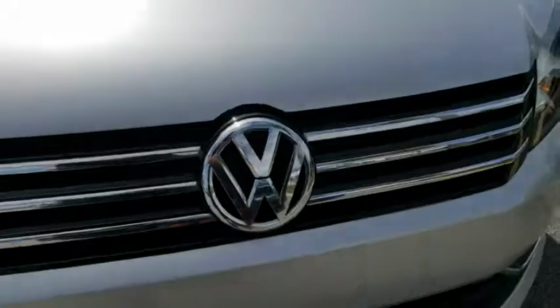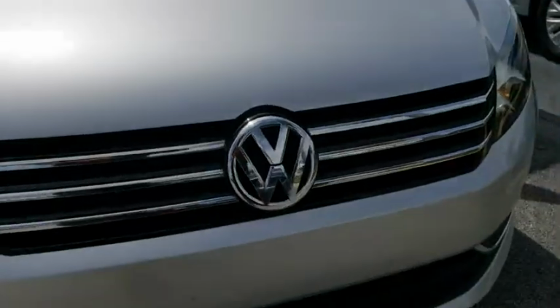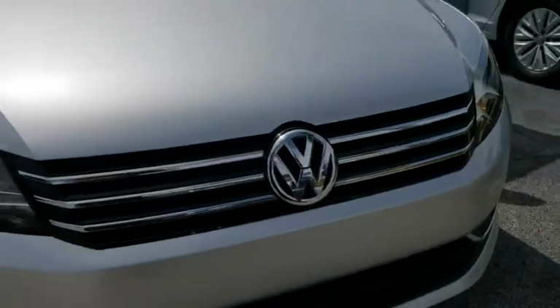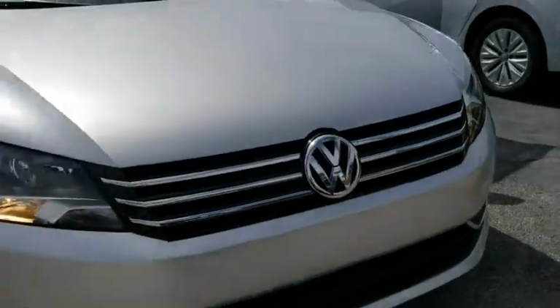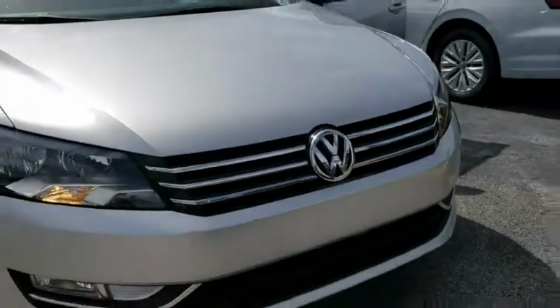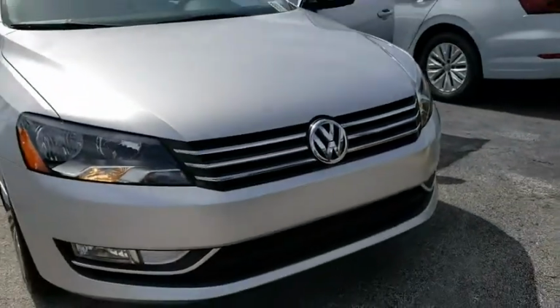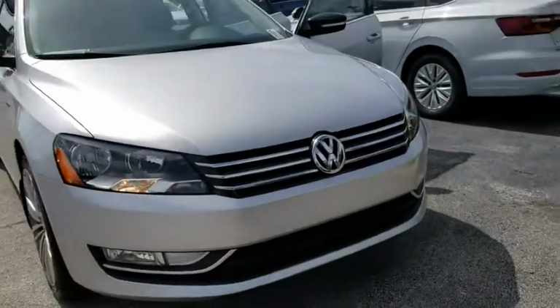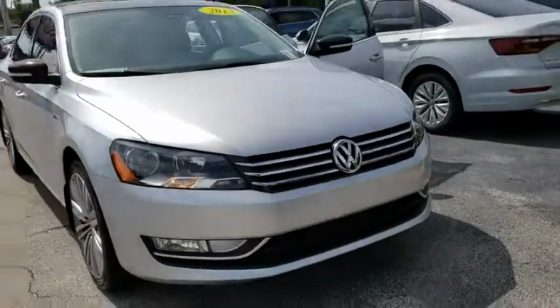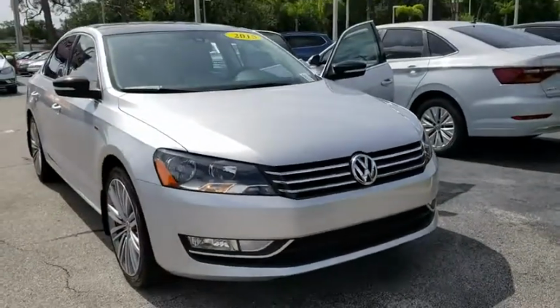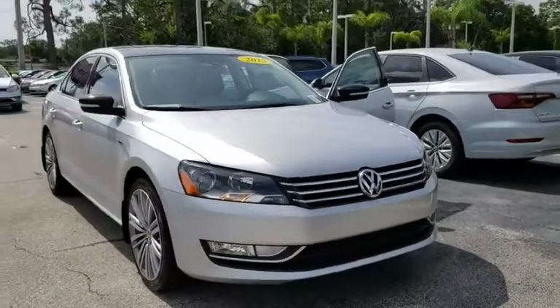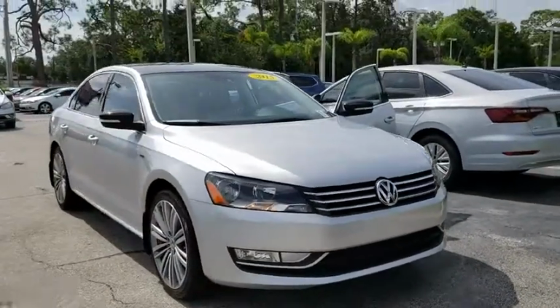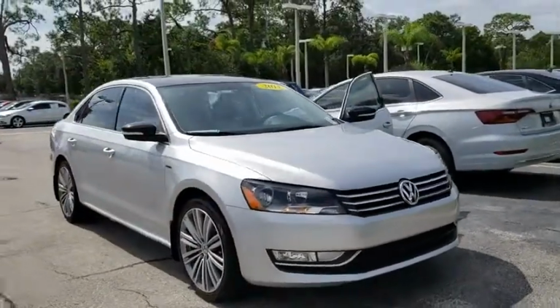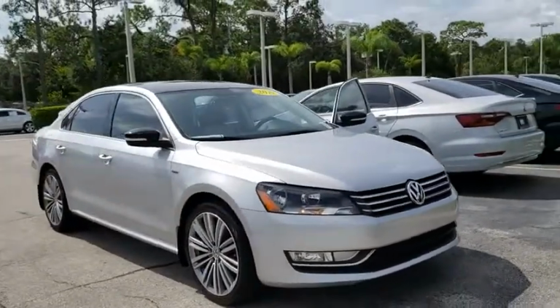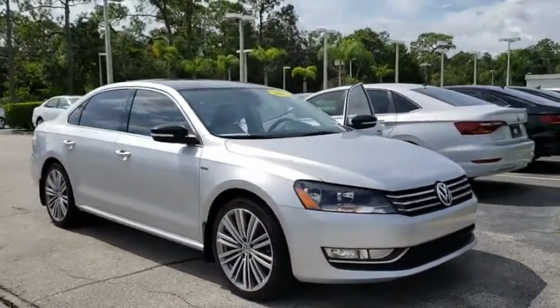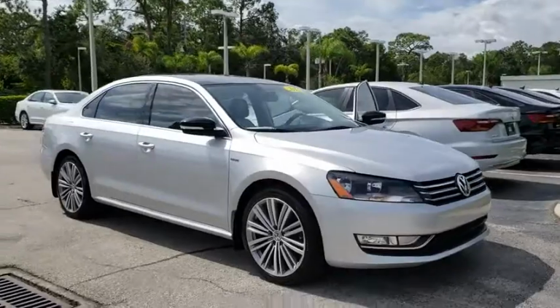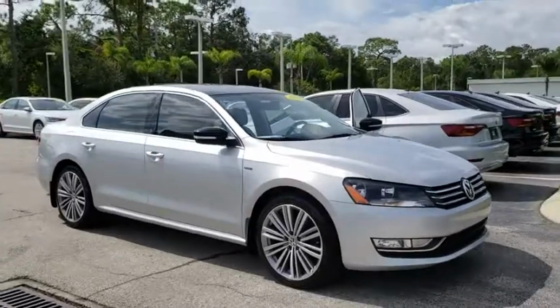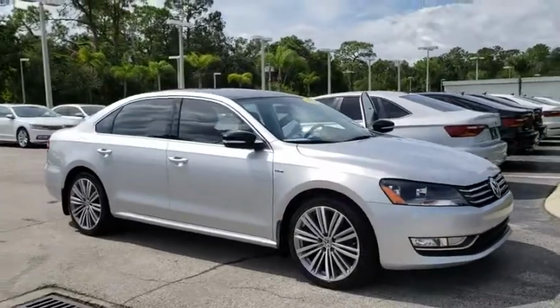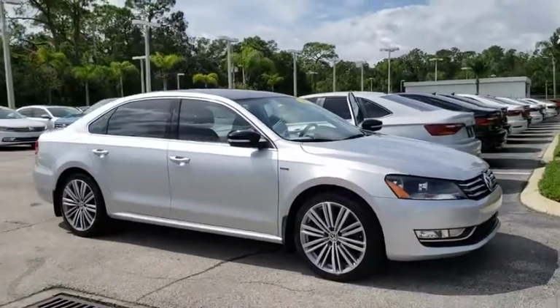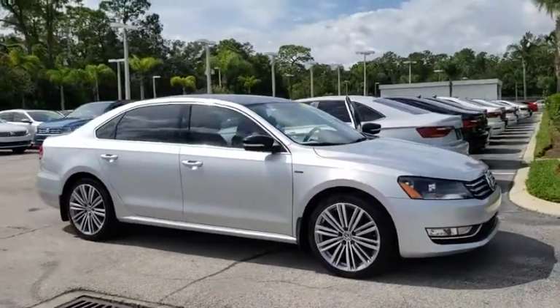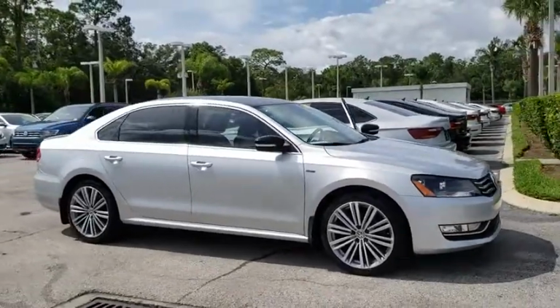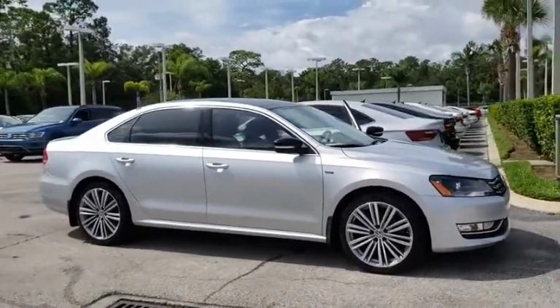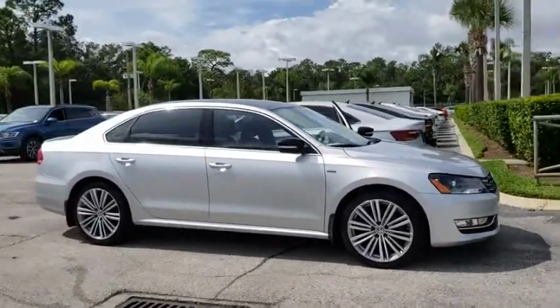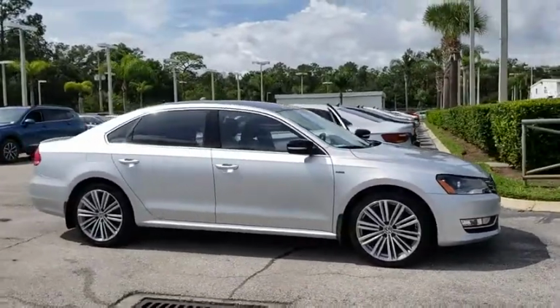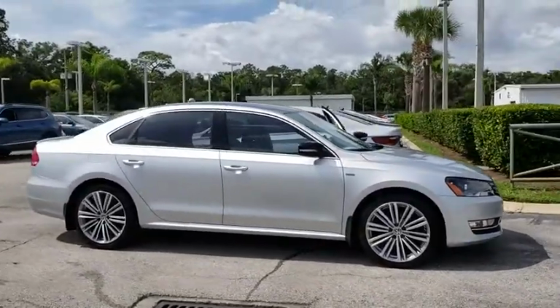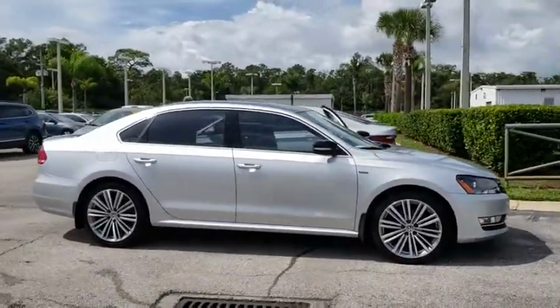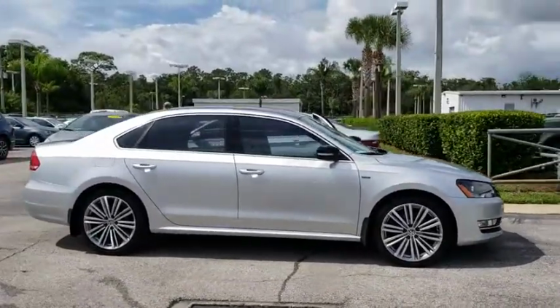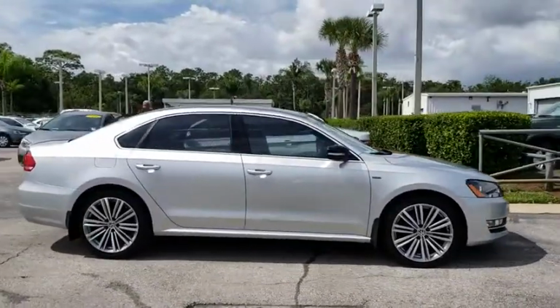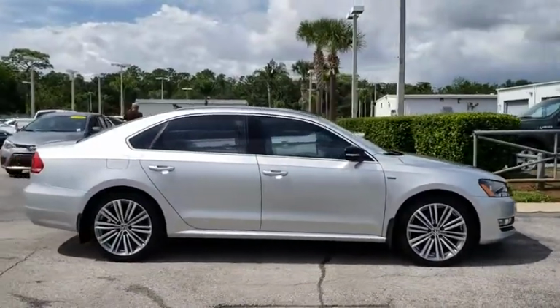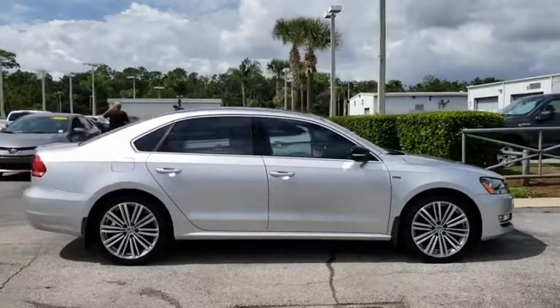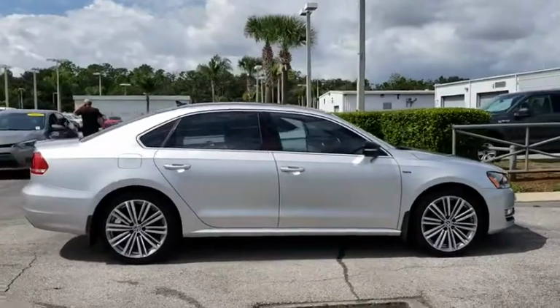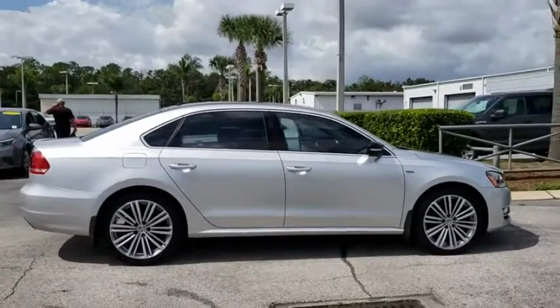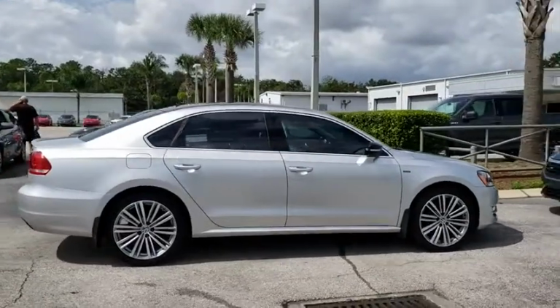The 2015 Volkswagen Passat. The Volkswagen Passat is roomy and powerful. It offers a supple and controlled ride with a quiet and comfortable cabin. Volkswagen brings it all together.